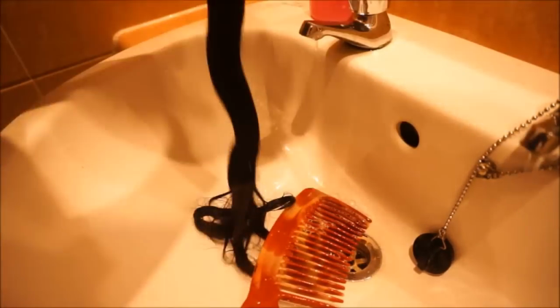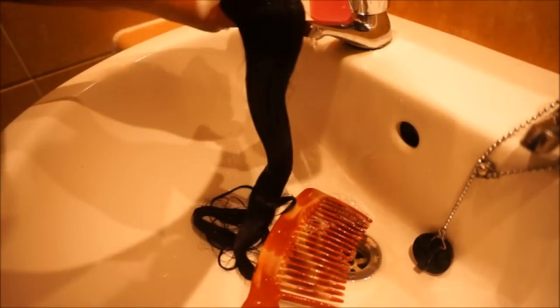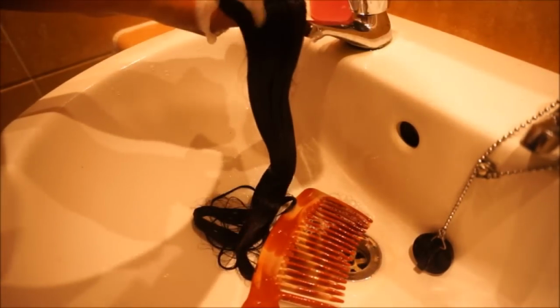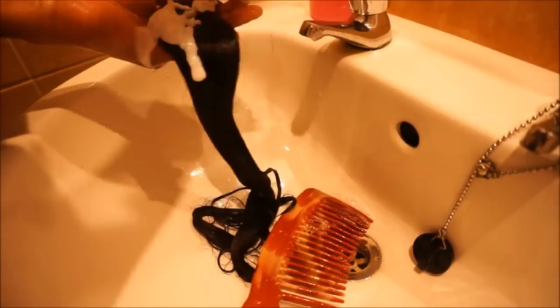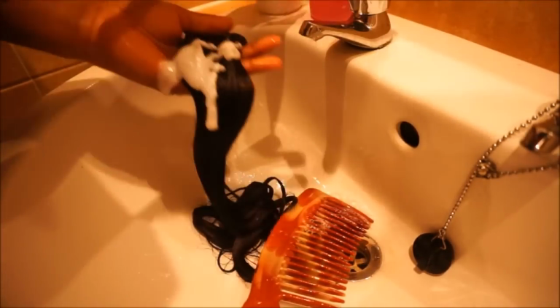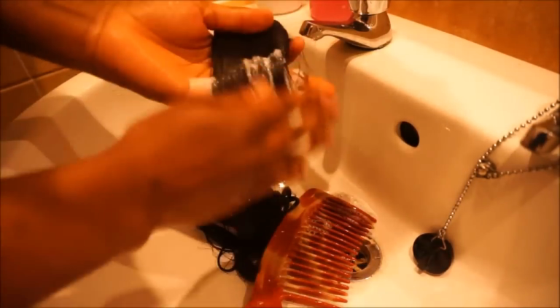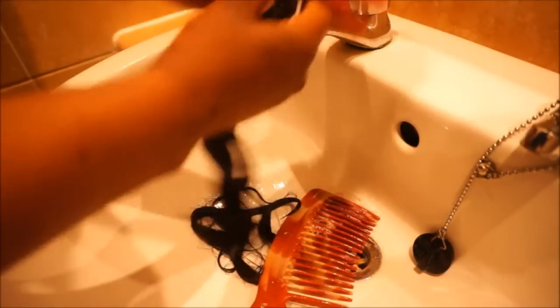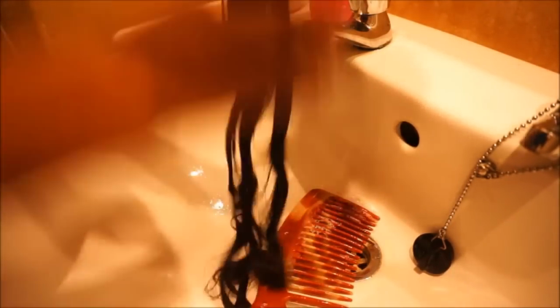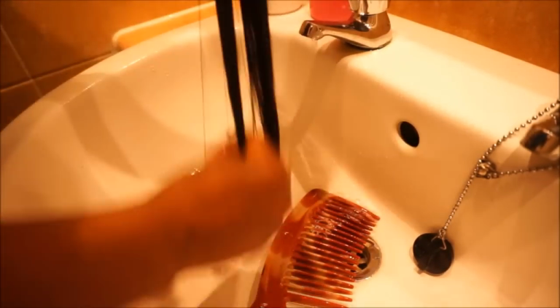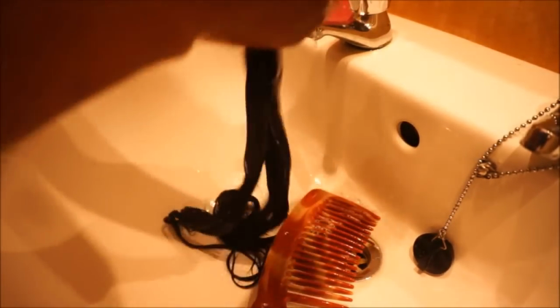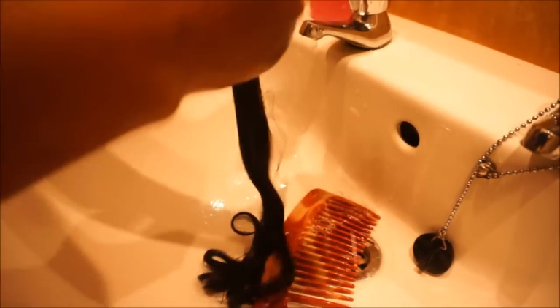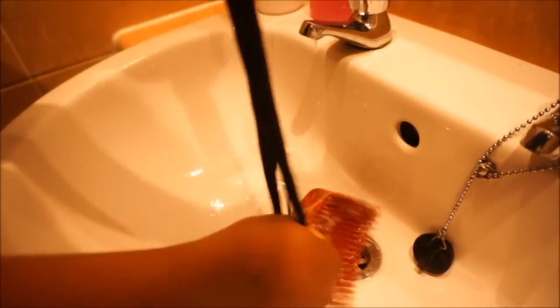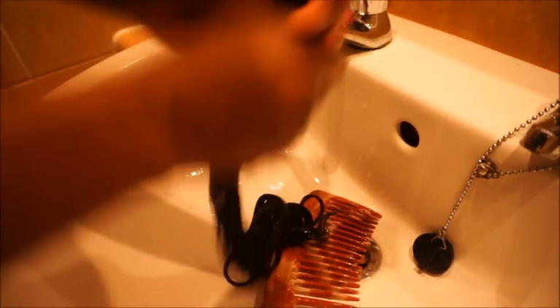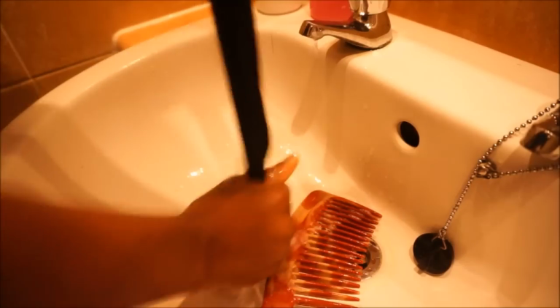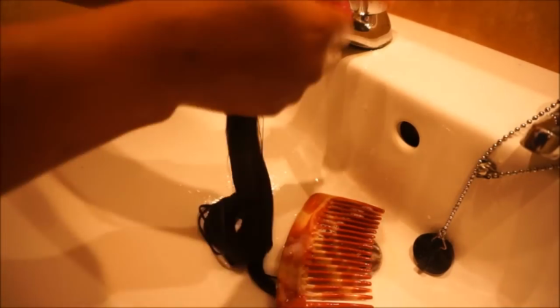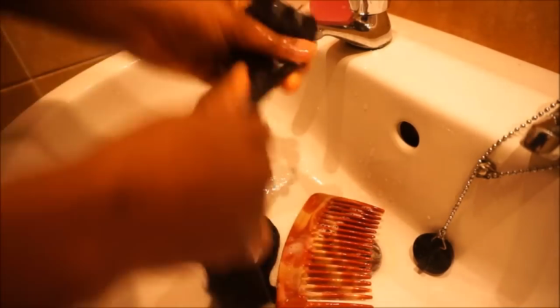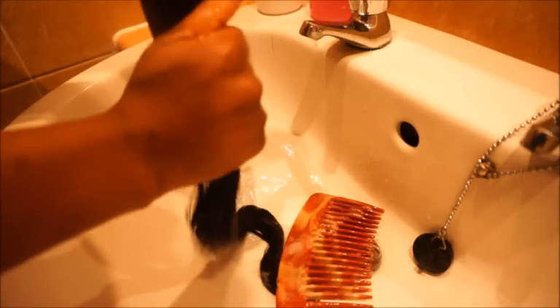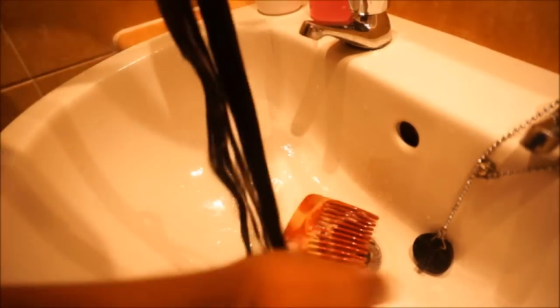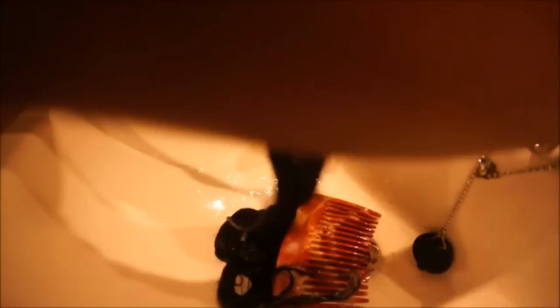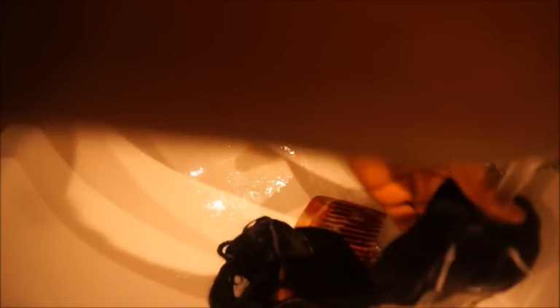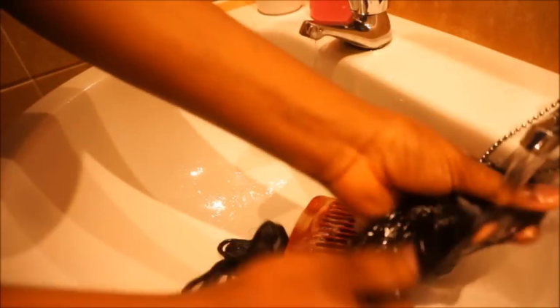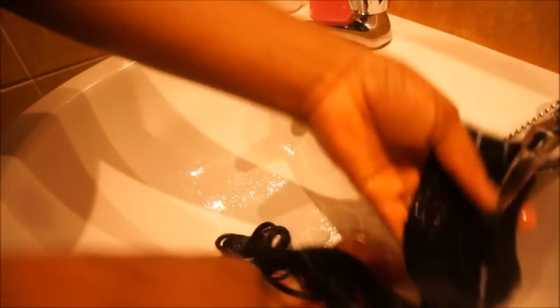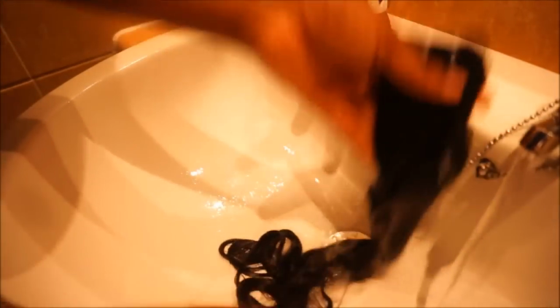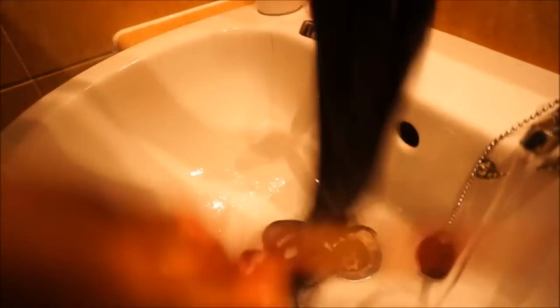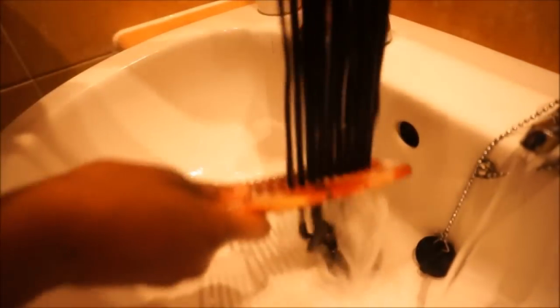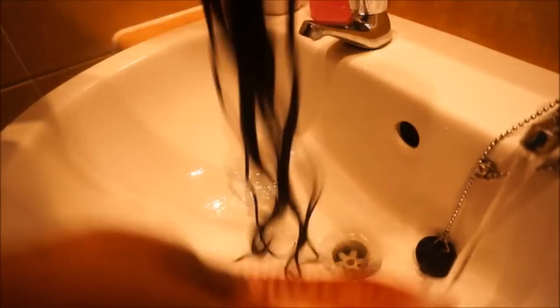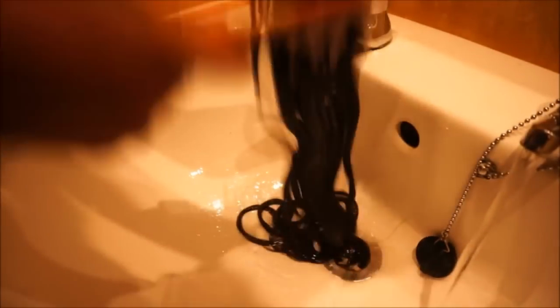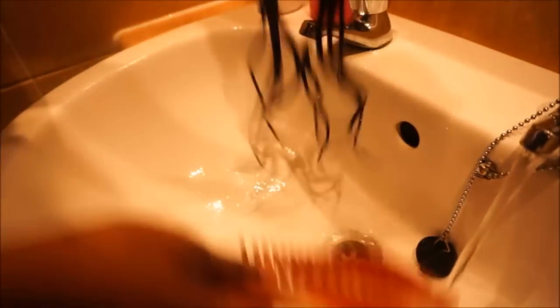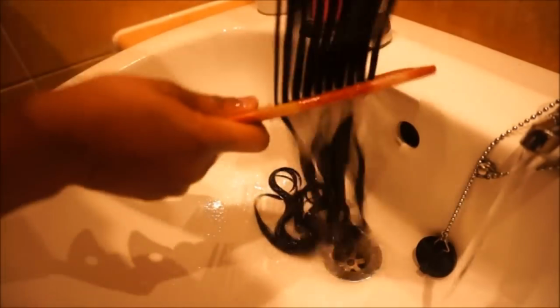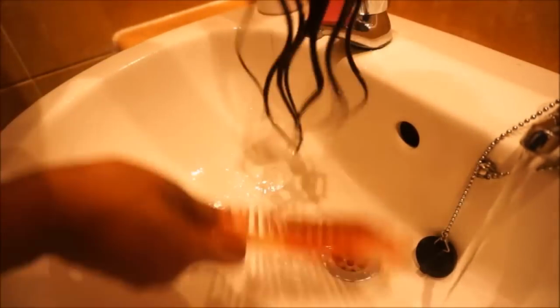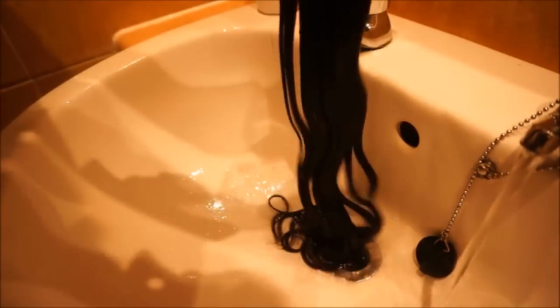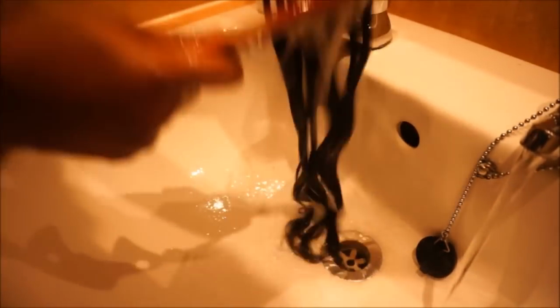And you can see while washing this hair, I noticed that there was no shedding at all. I was really surprised. The hair didn't shed that much while I was washing it — it didn't even shed at all.